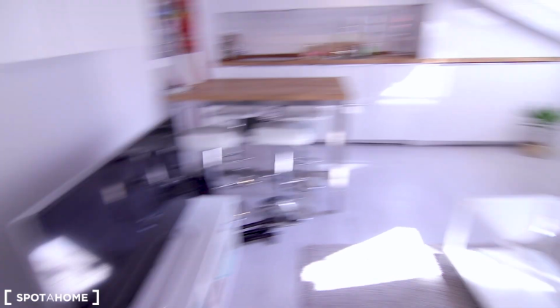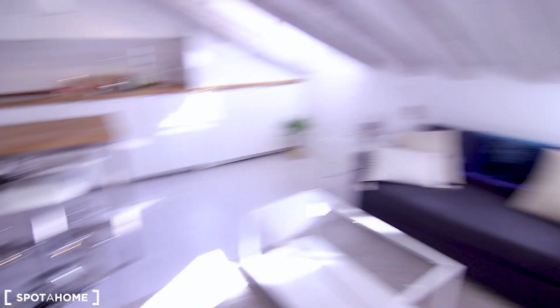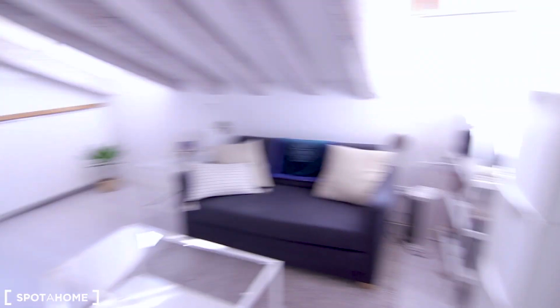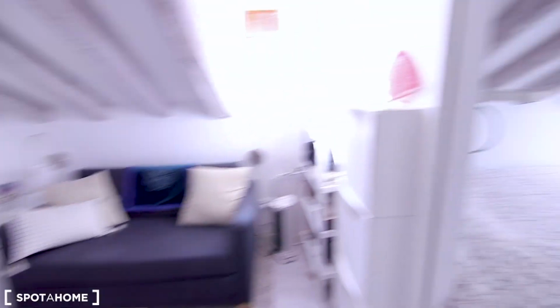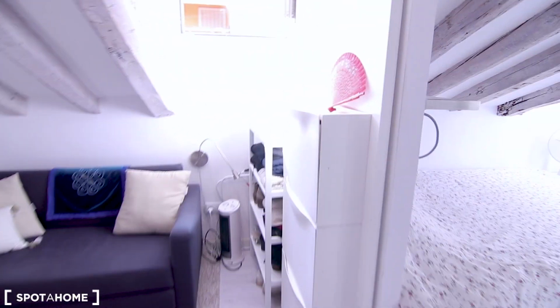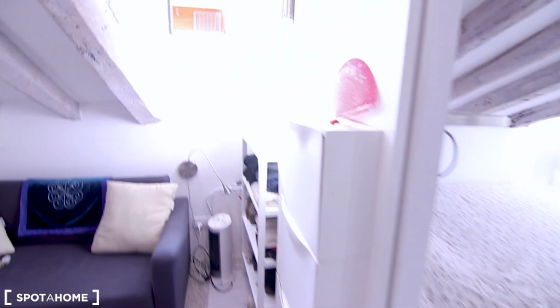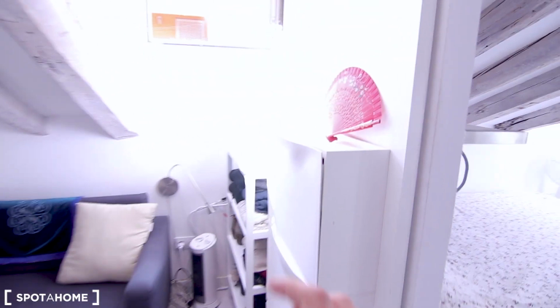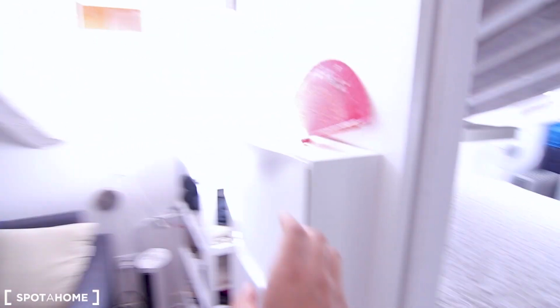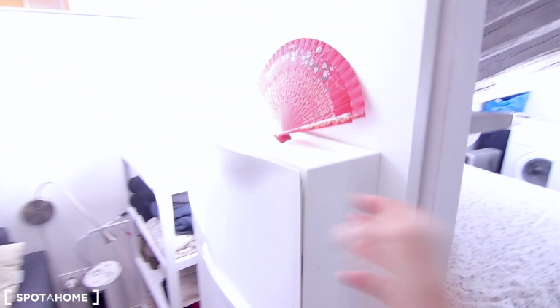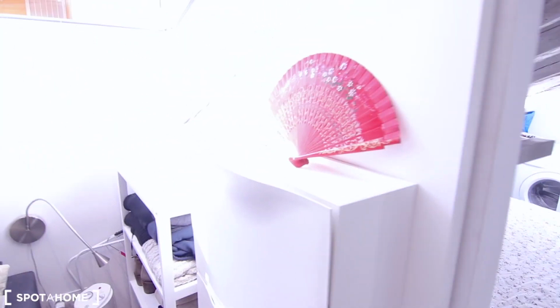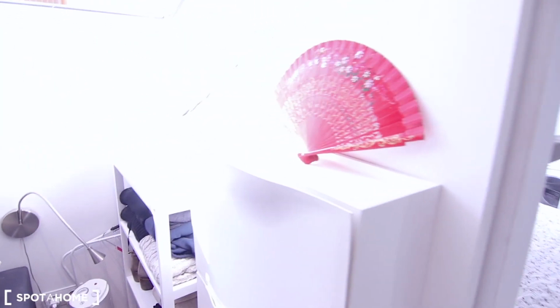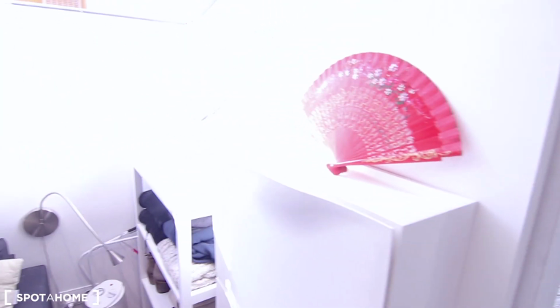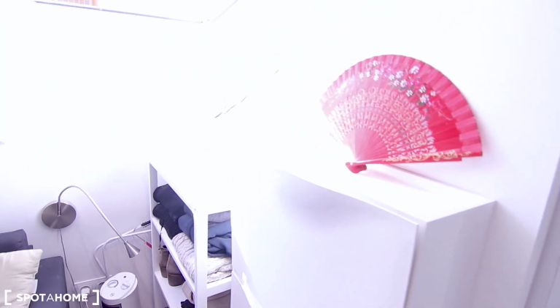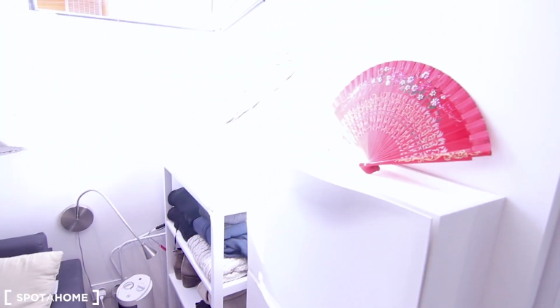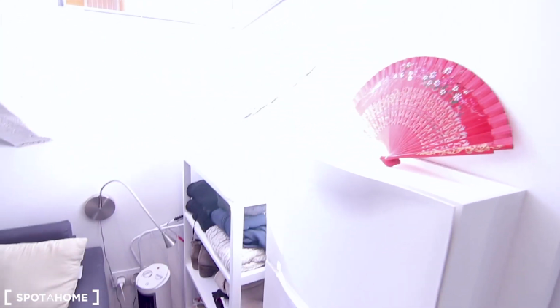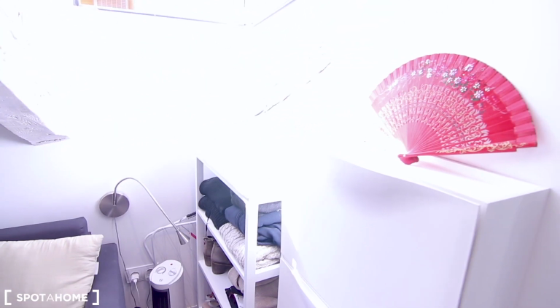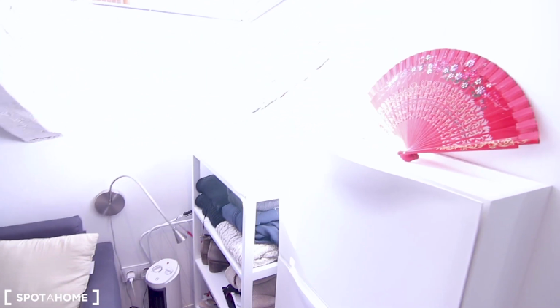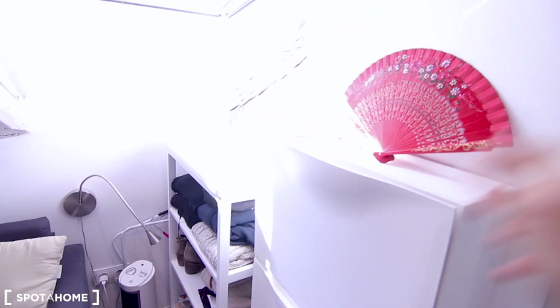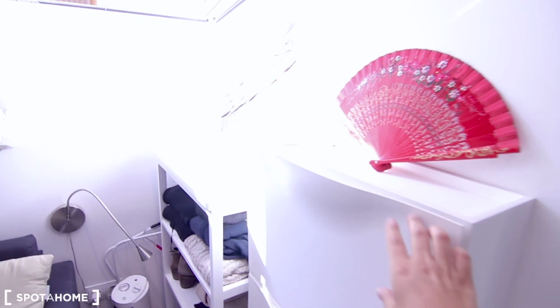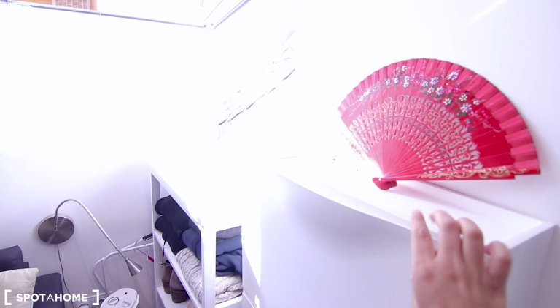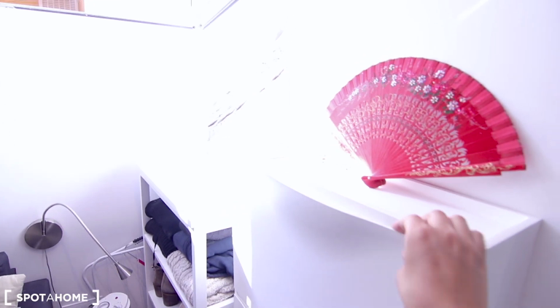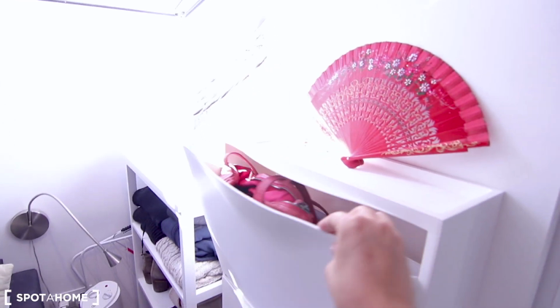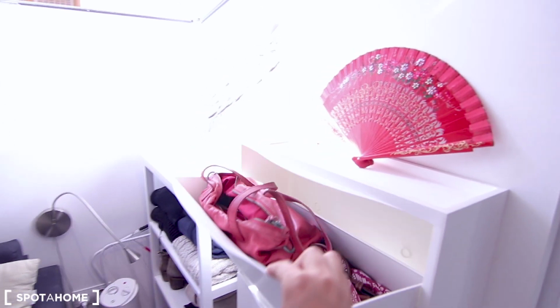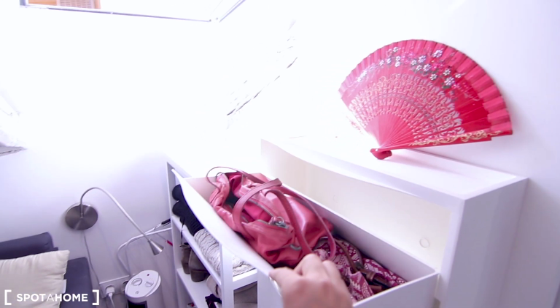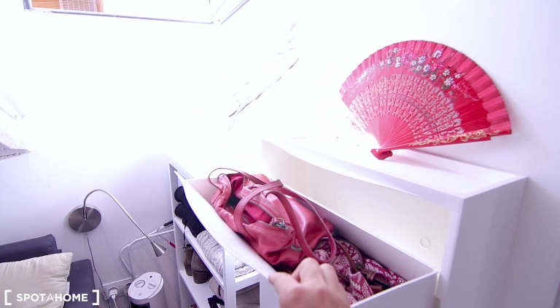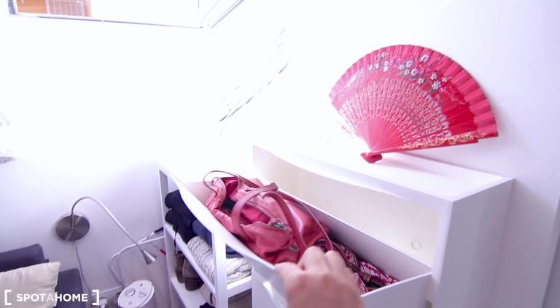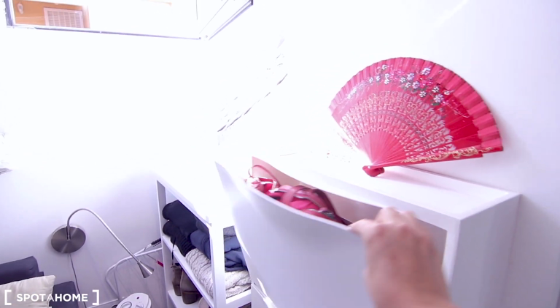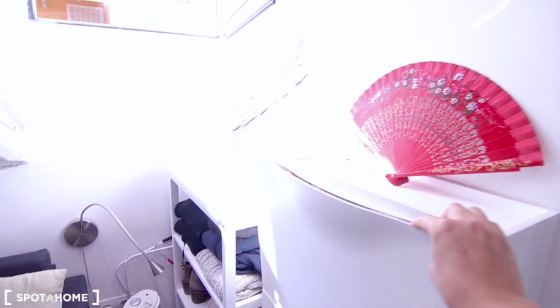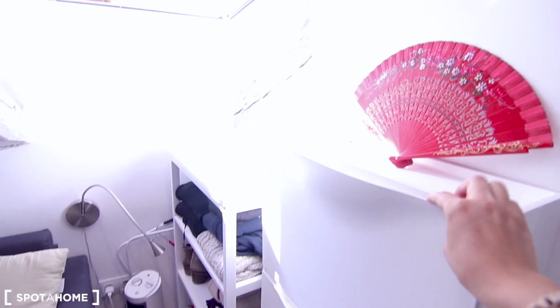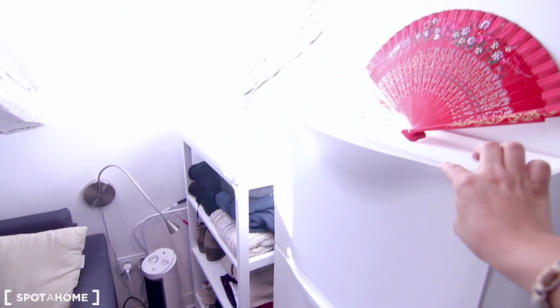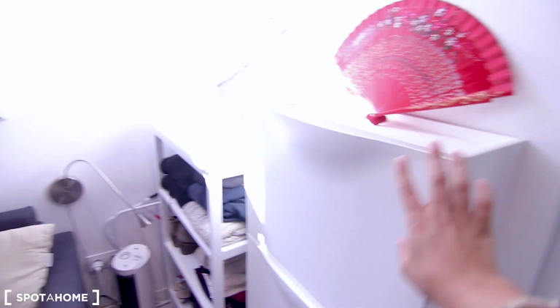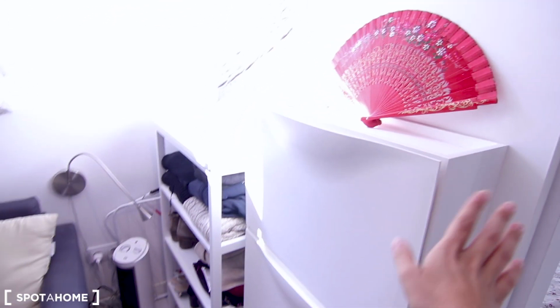And here's a shoe rack — or a purse rack, whatever you want.